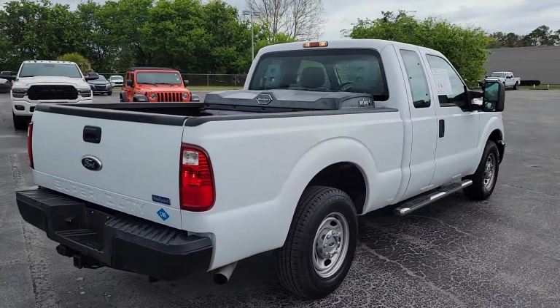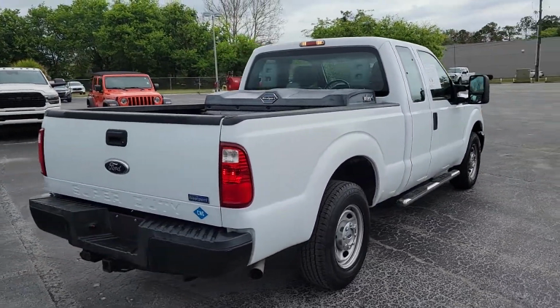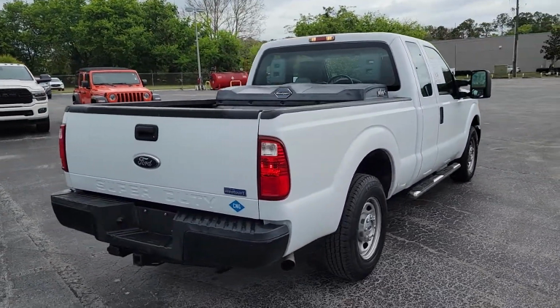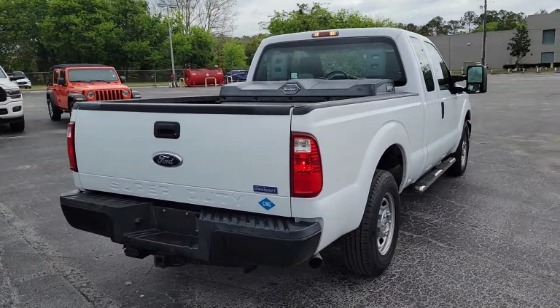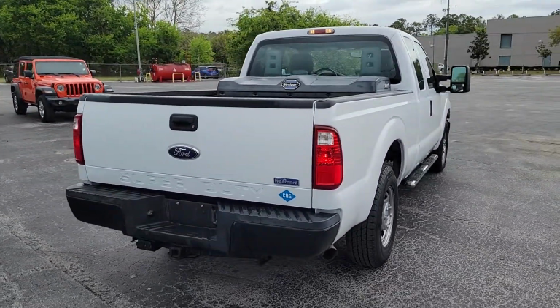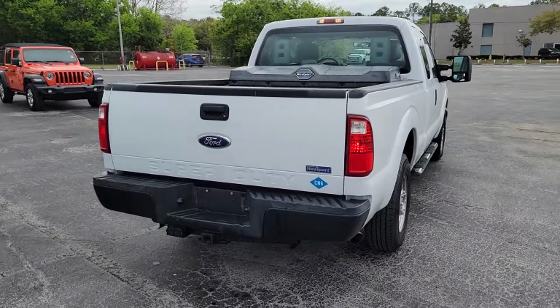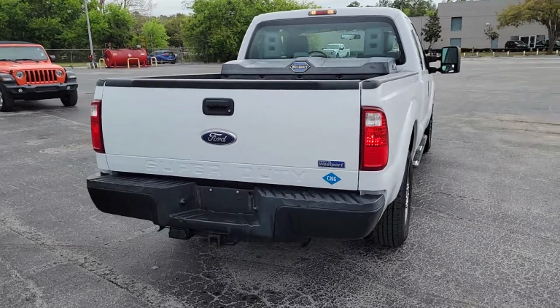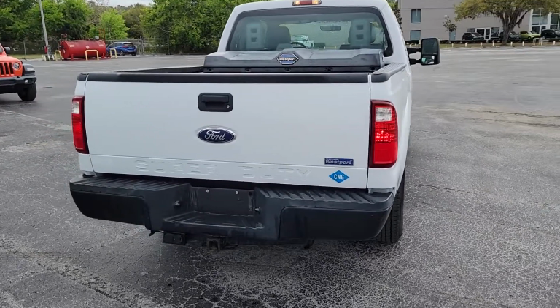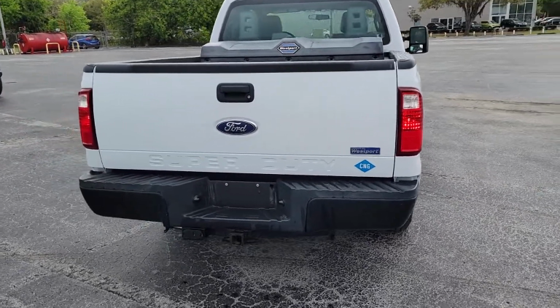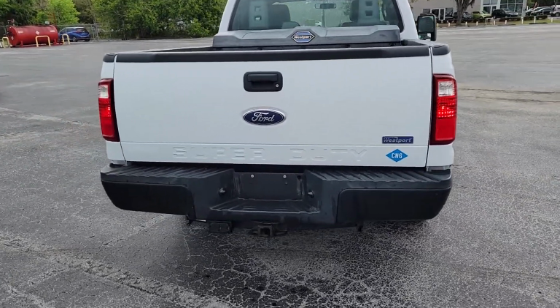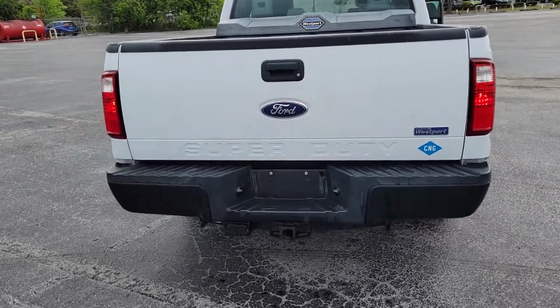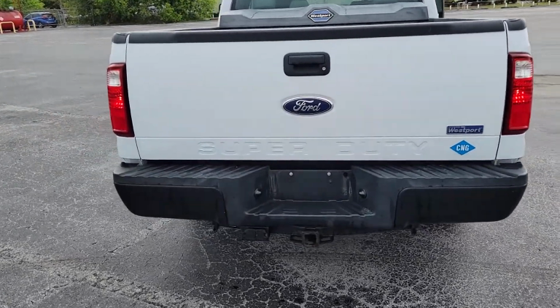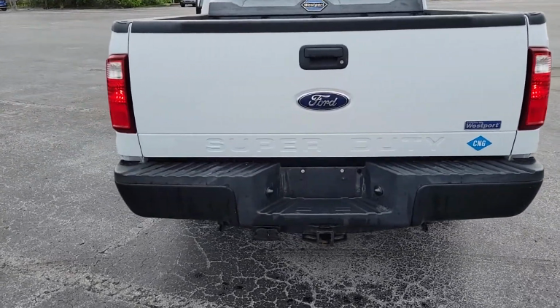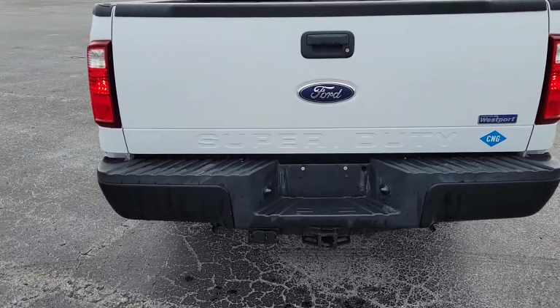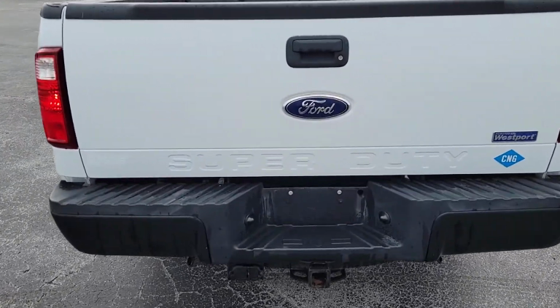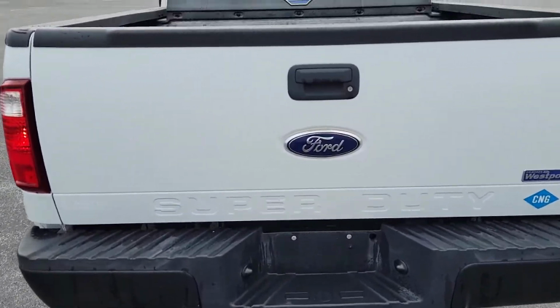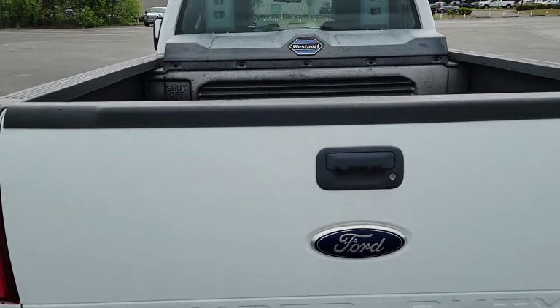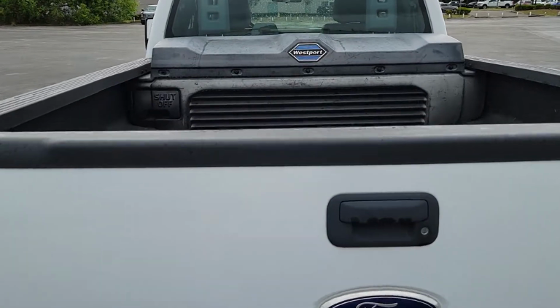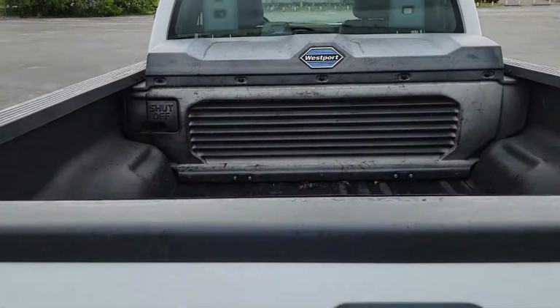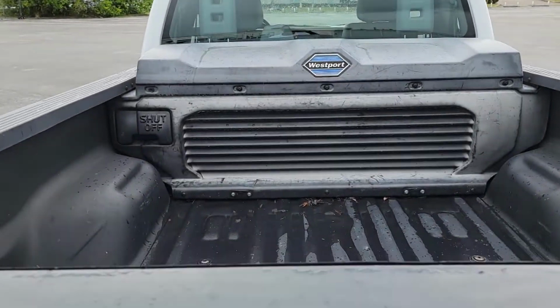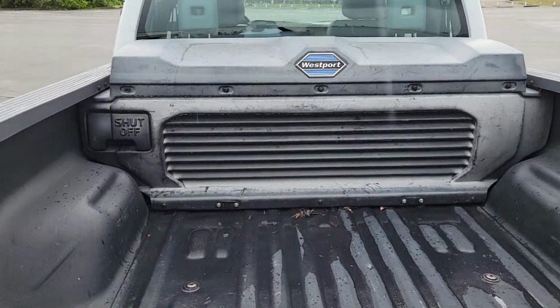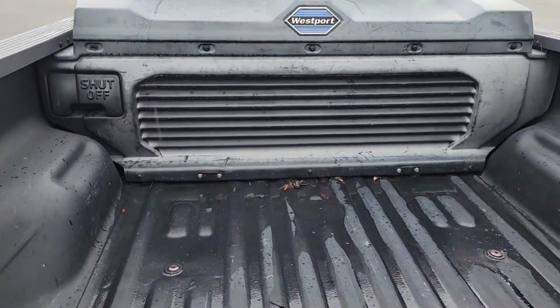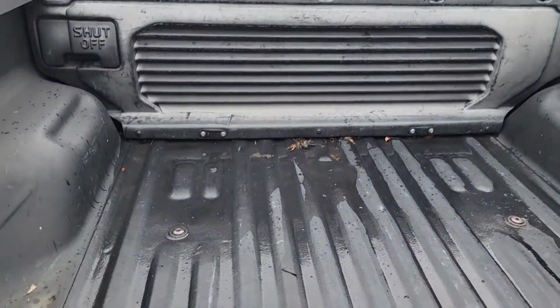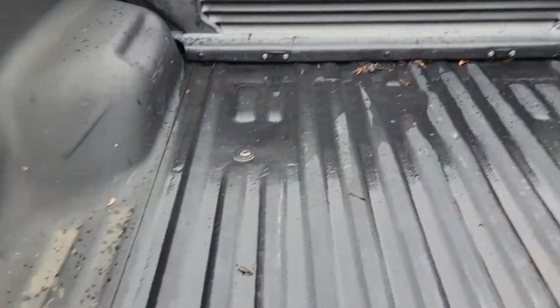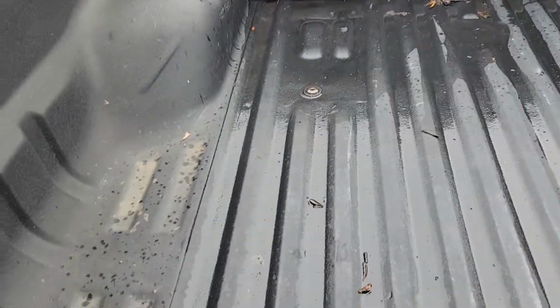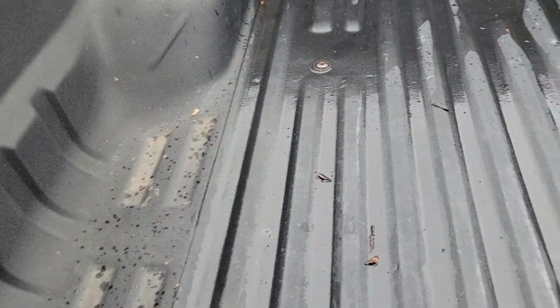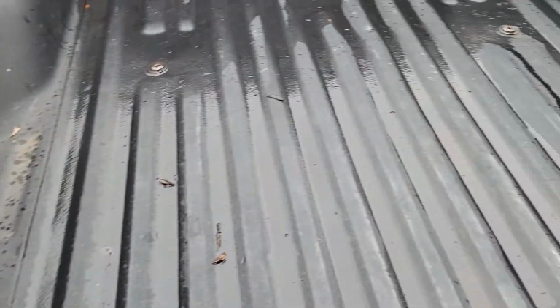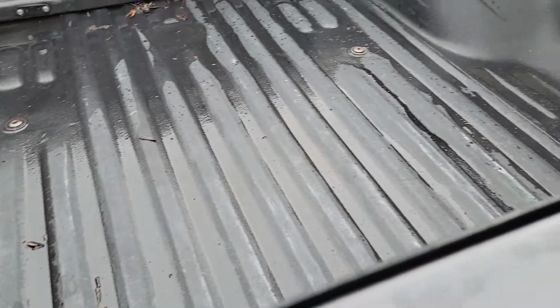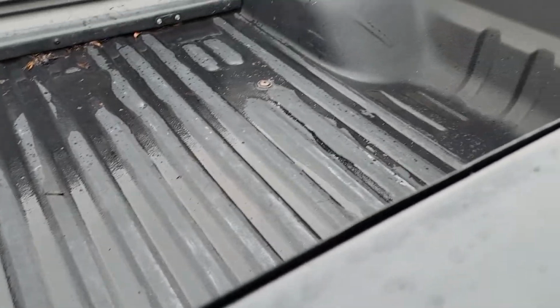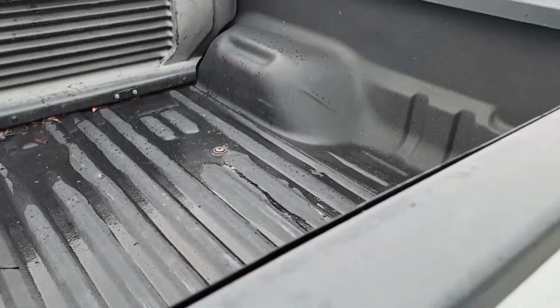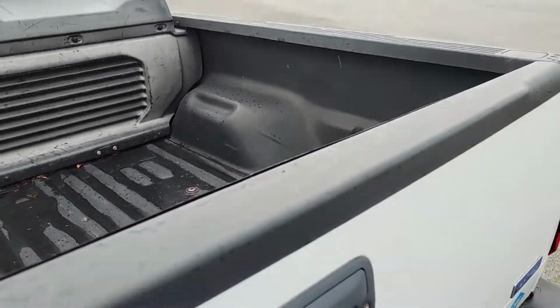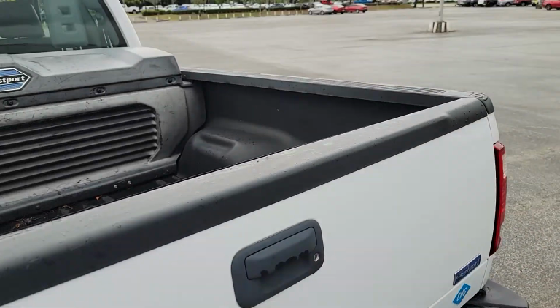Moving around to the back, you'll see it's obviously set up for trailering. You have both the 4 and 7 pin connector. The bed liner's already done — and it is a spray-in bed liner, not a plastic liner.